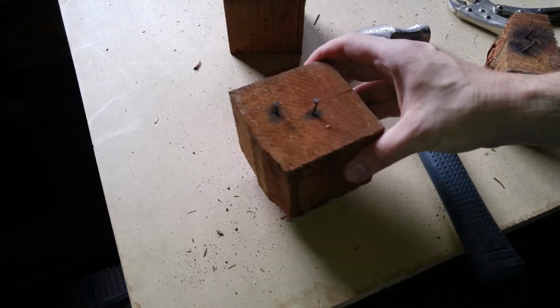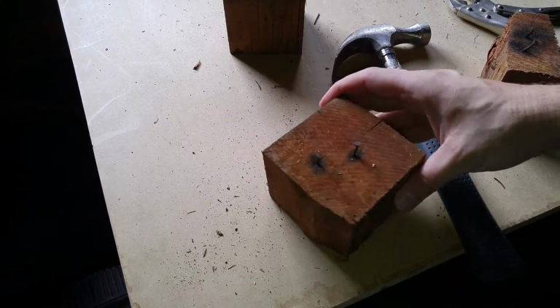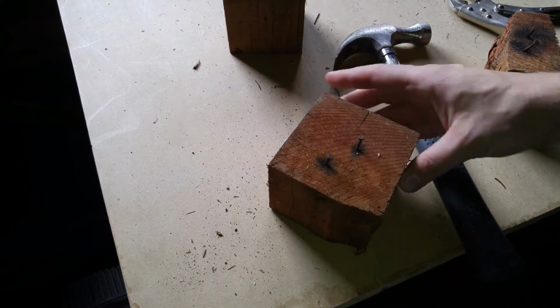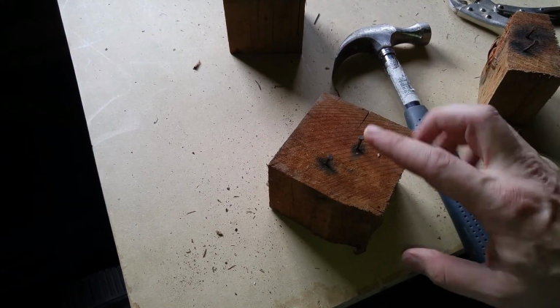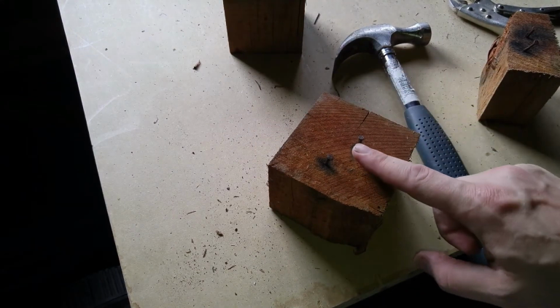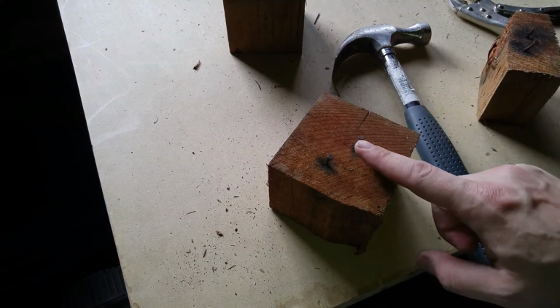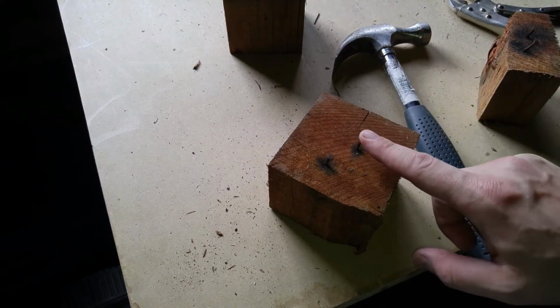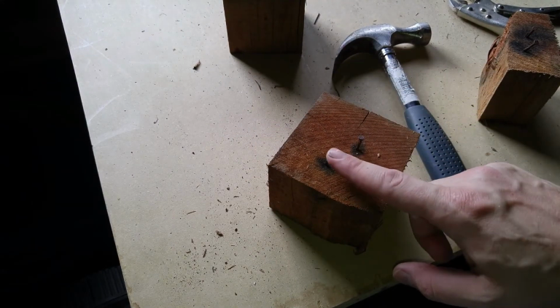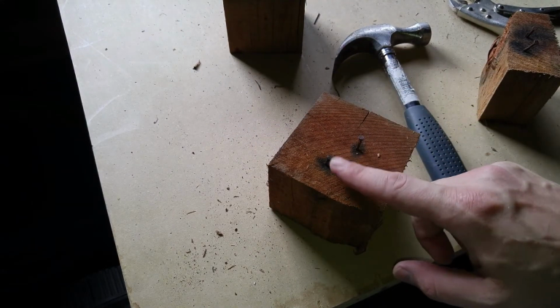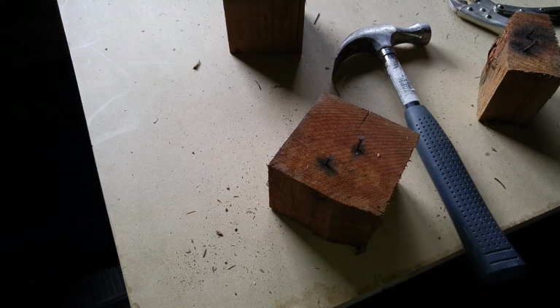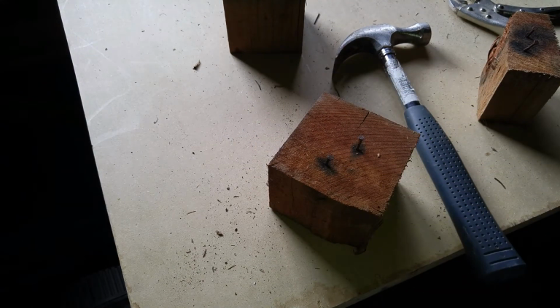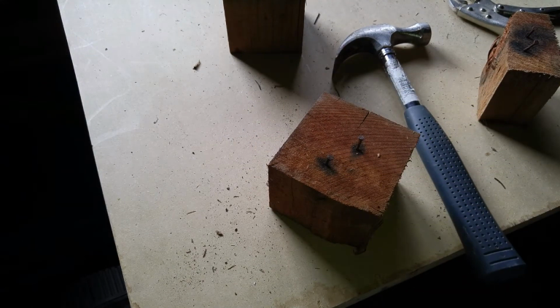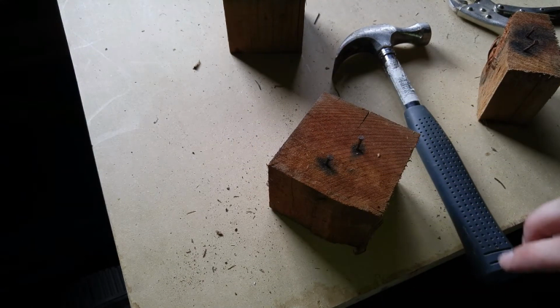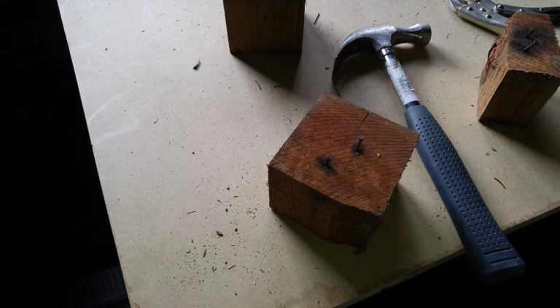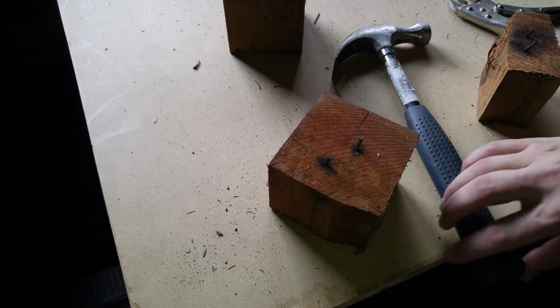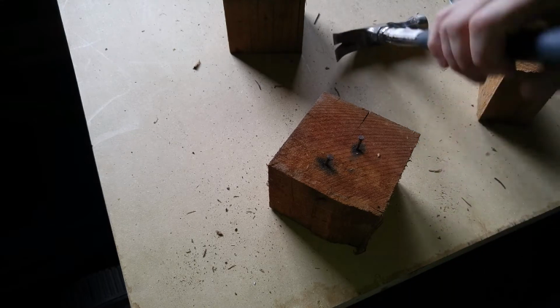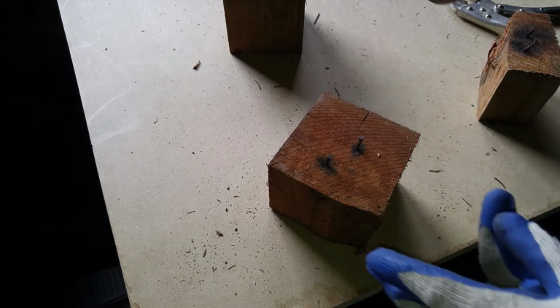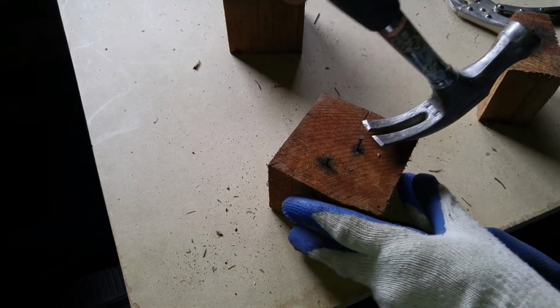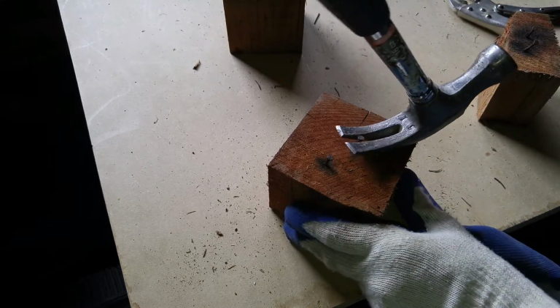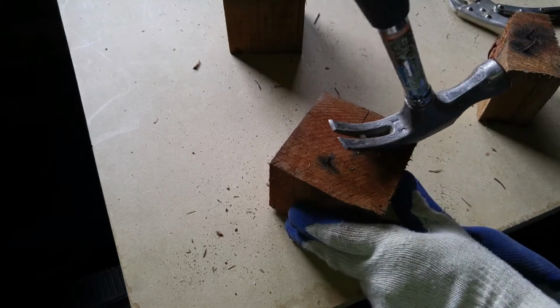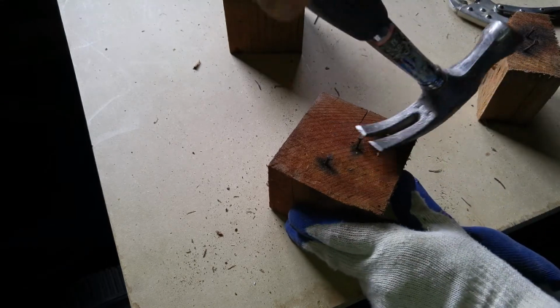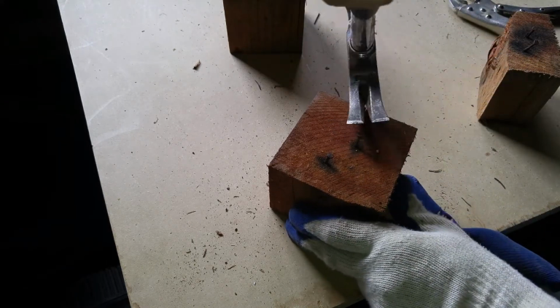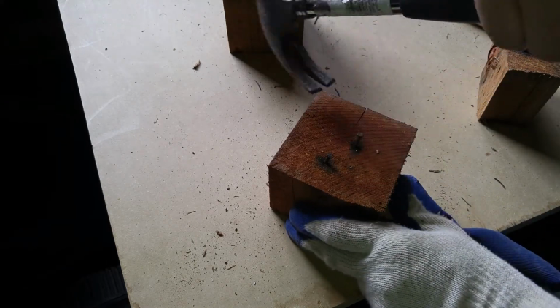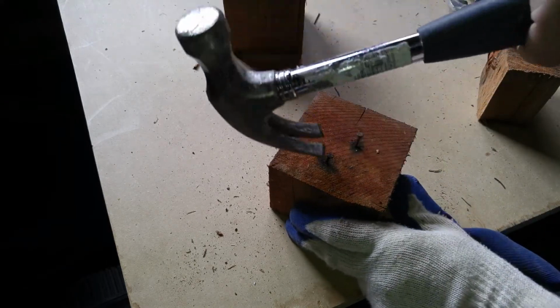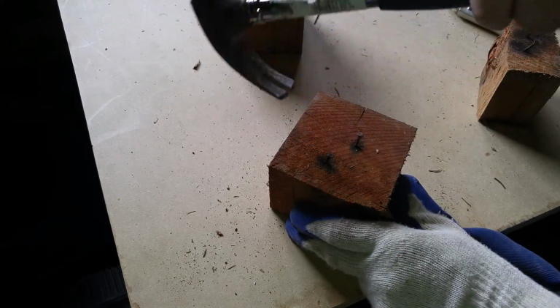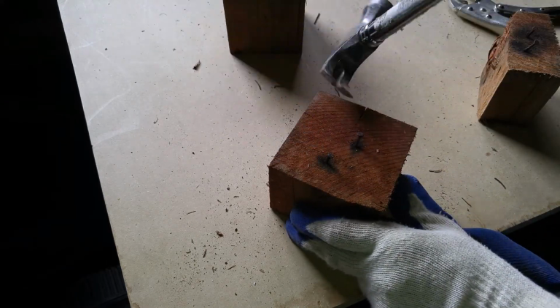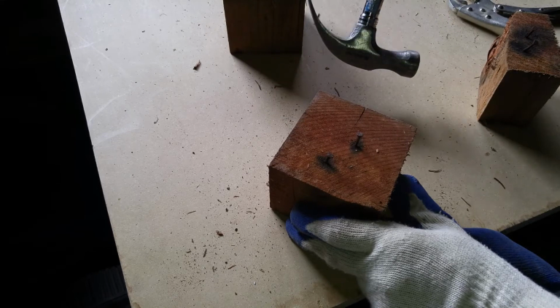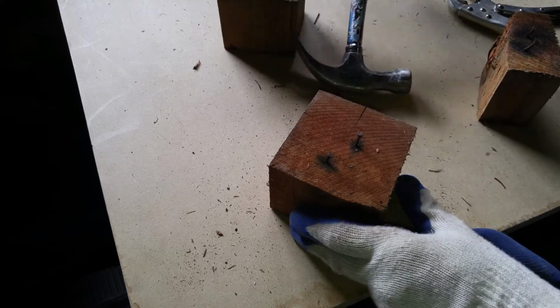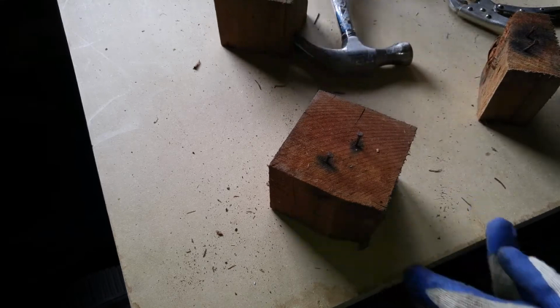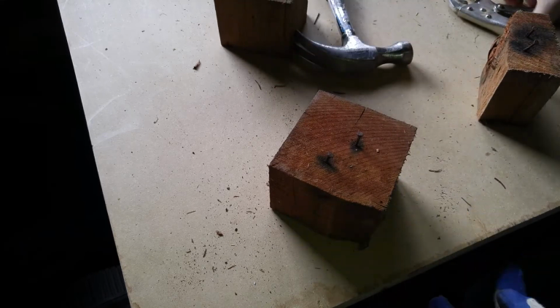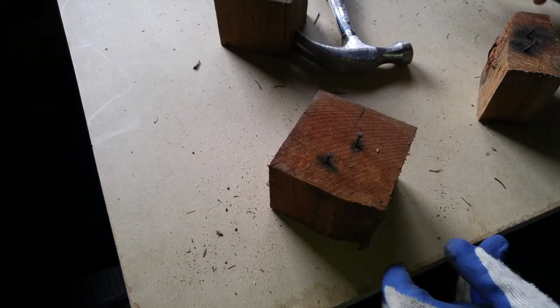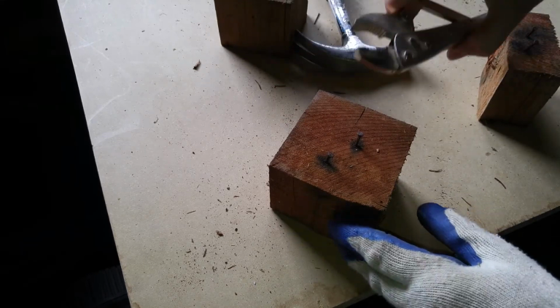What are you supposed to do with these nails? You can't use a hammer or crowbar — you've got no leverage. So unless you put the block in a vise, you can't really do anything about it.